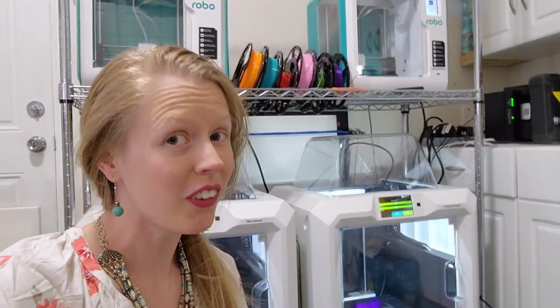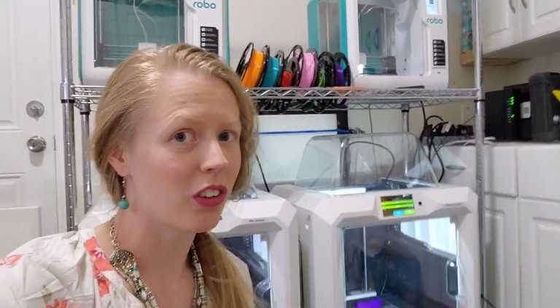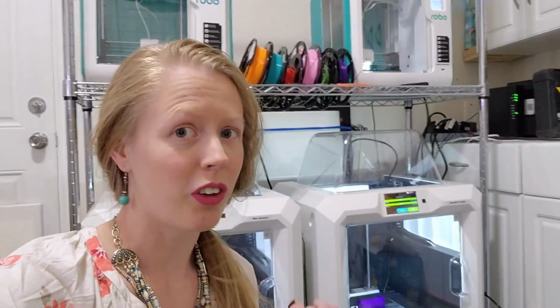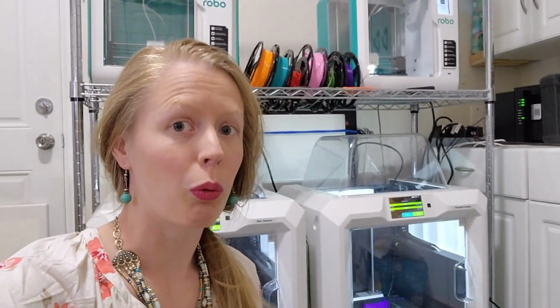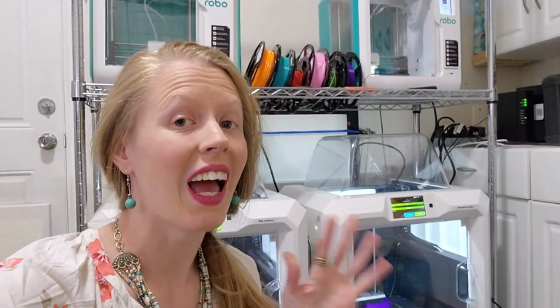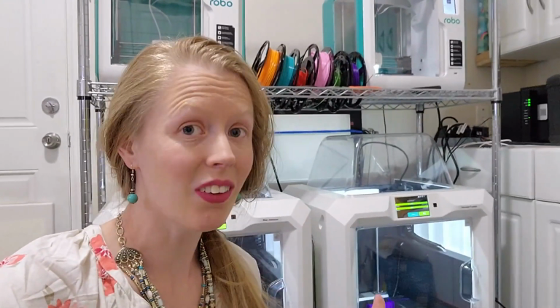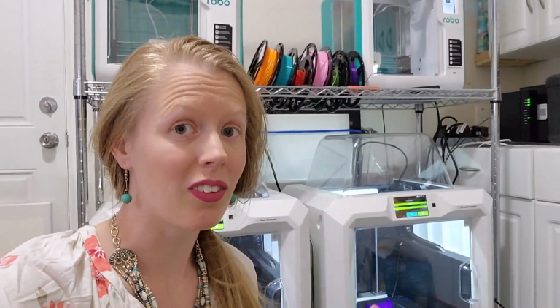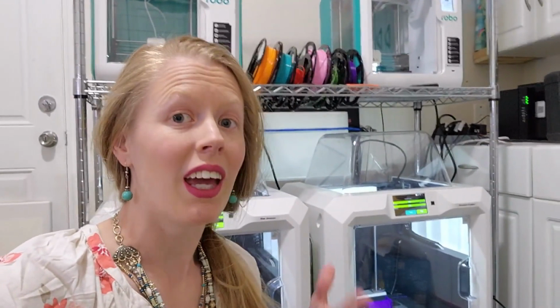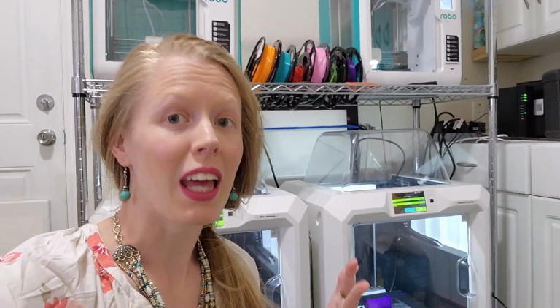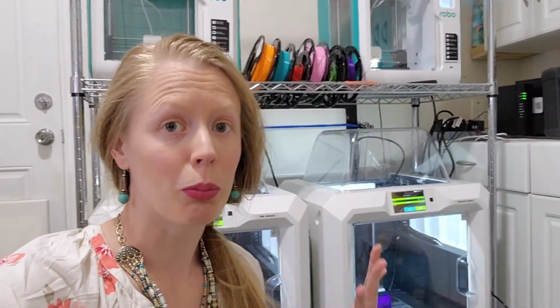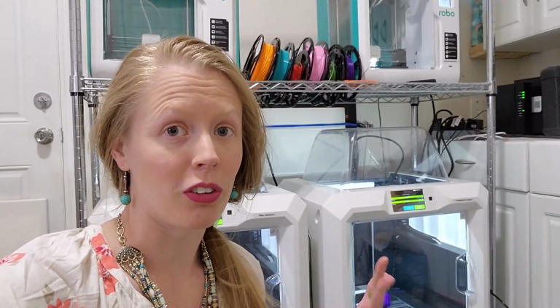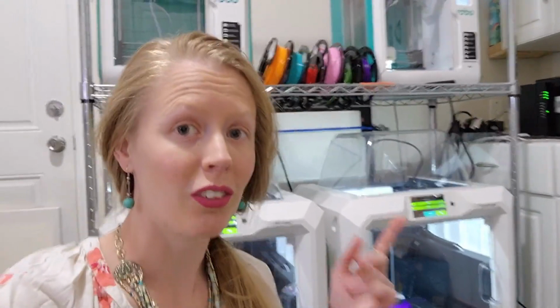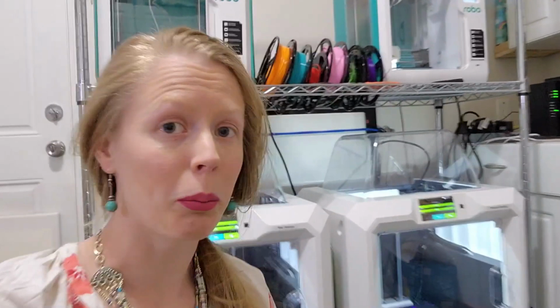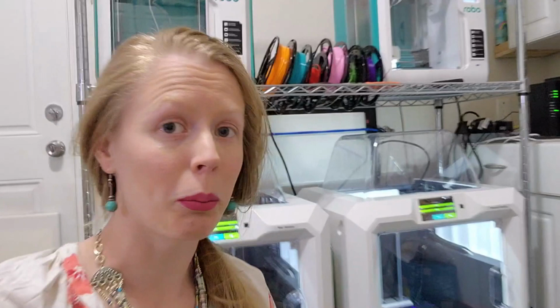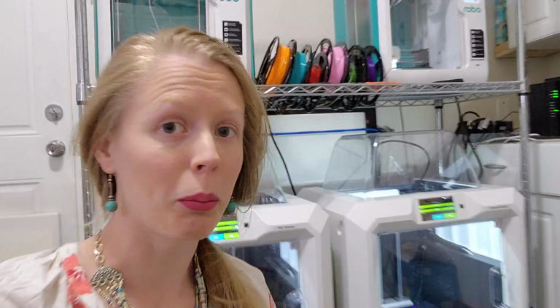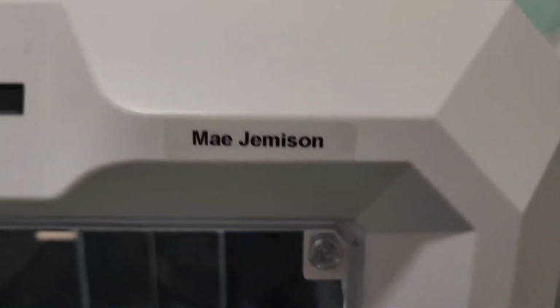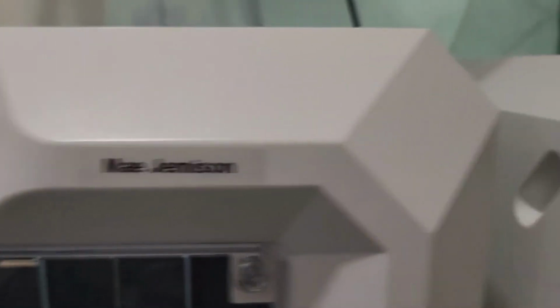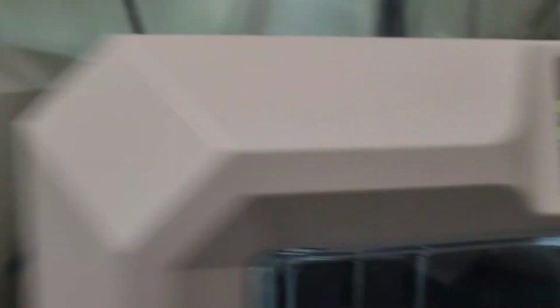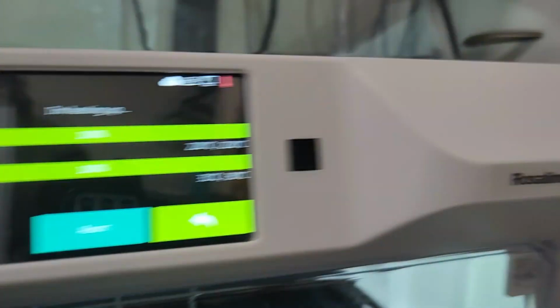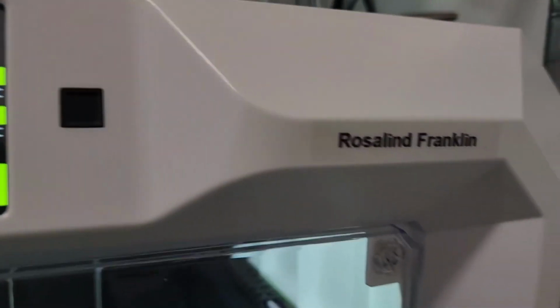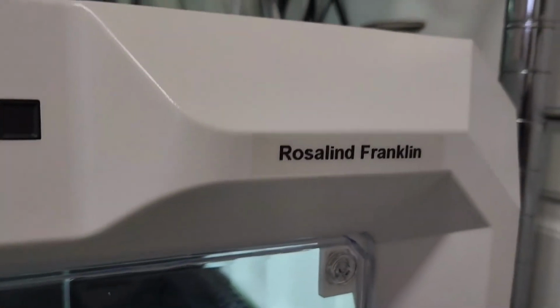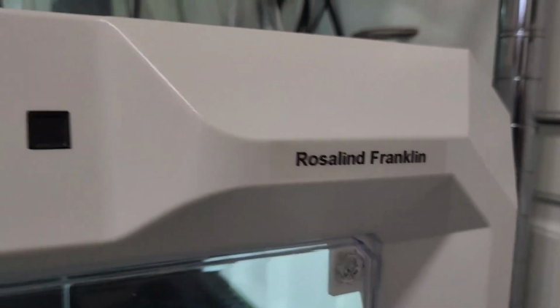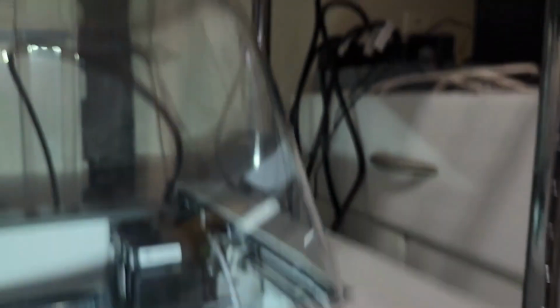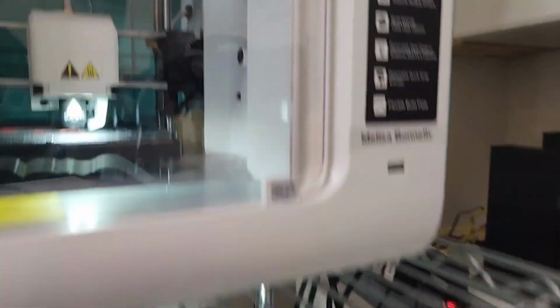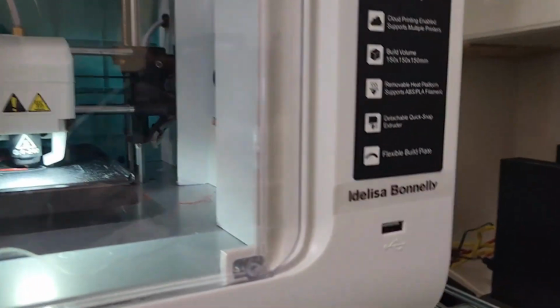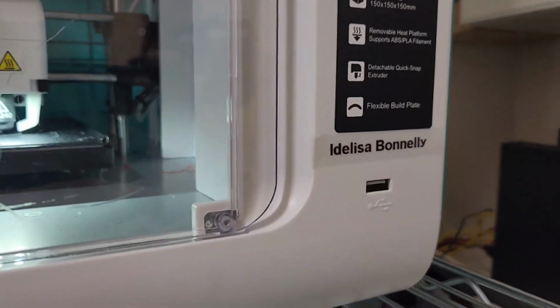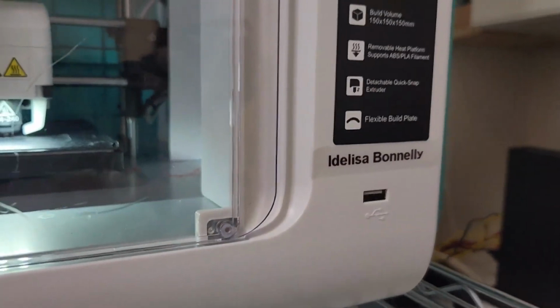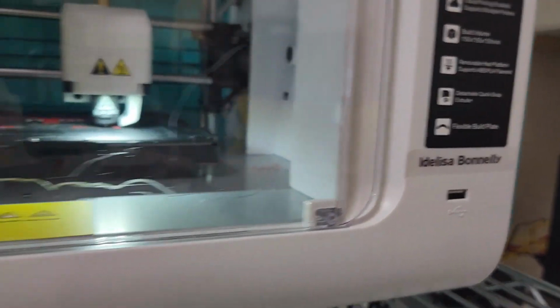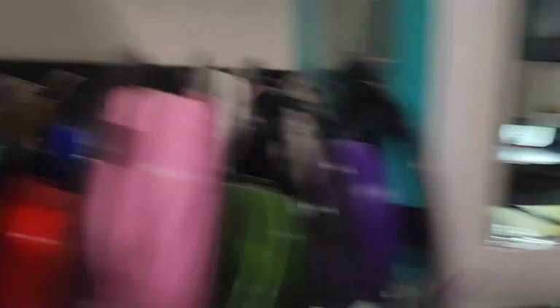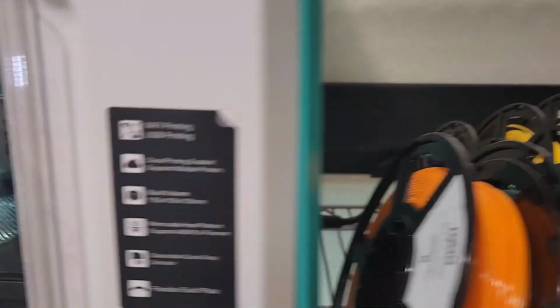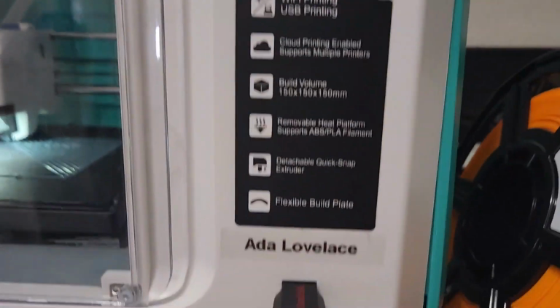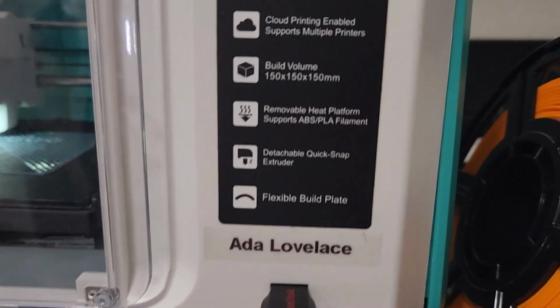Another logistical tip that will work in any space is naming your printers. In my case, I have named each of my printers with a label maker after a famous woman from a STEM field throughout history.